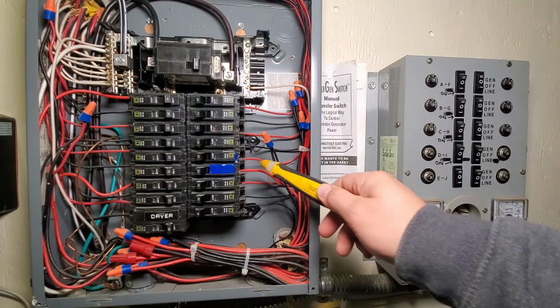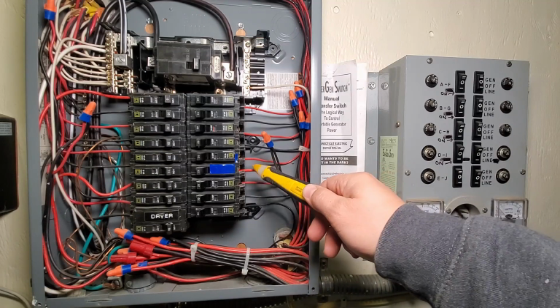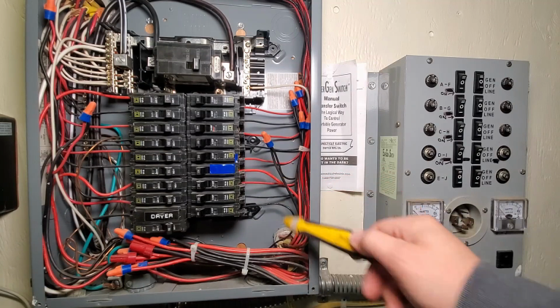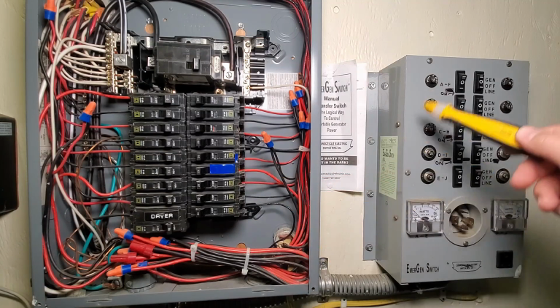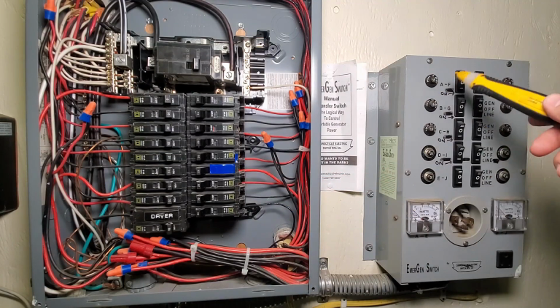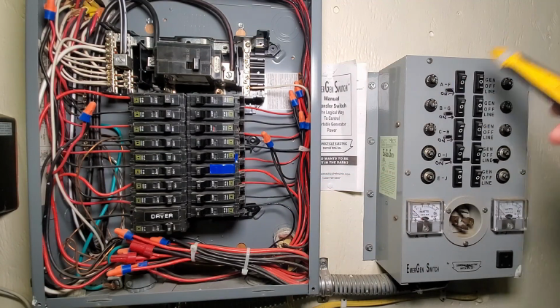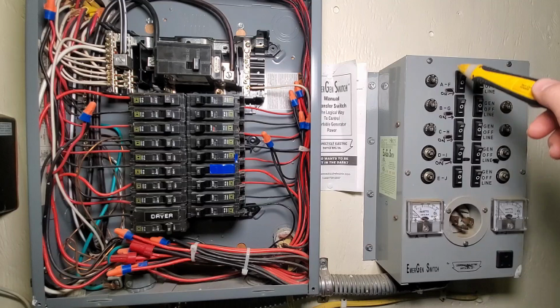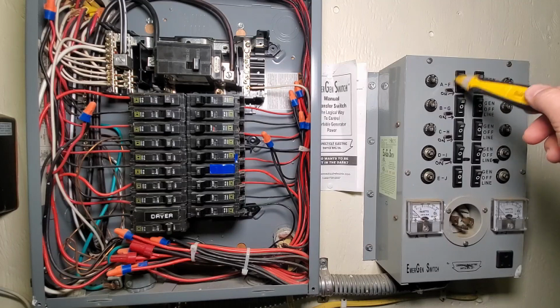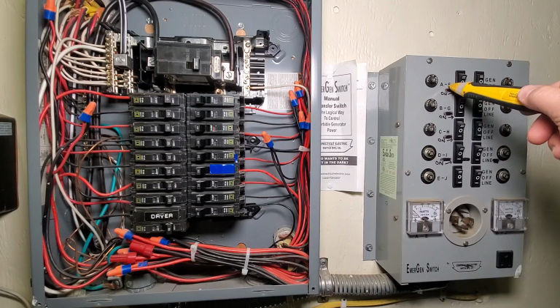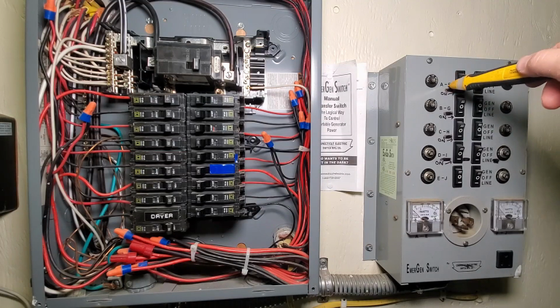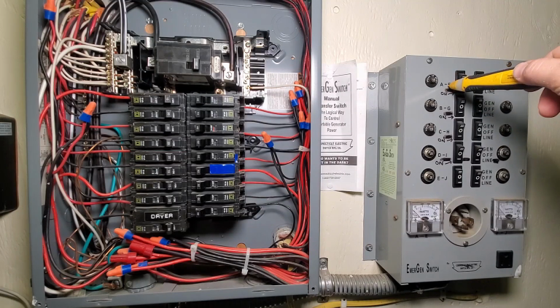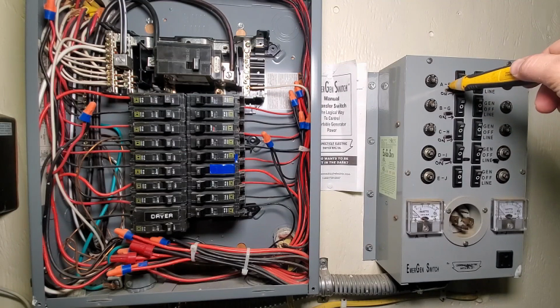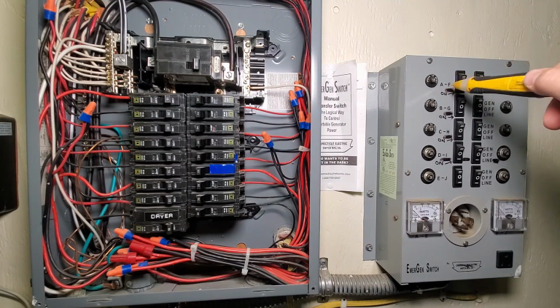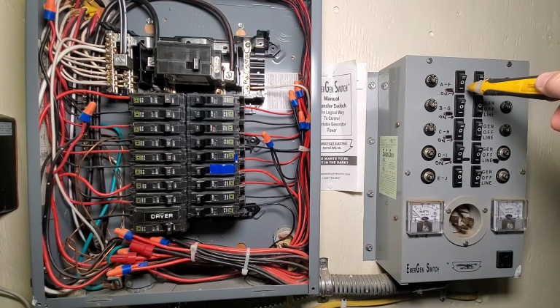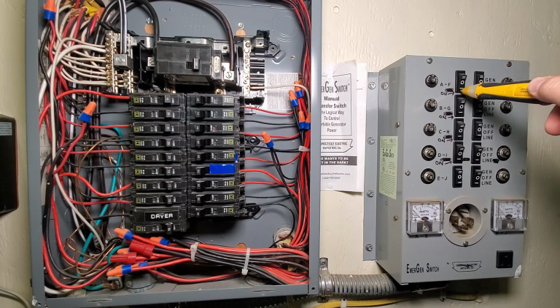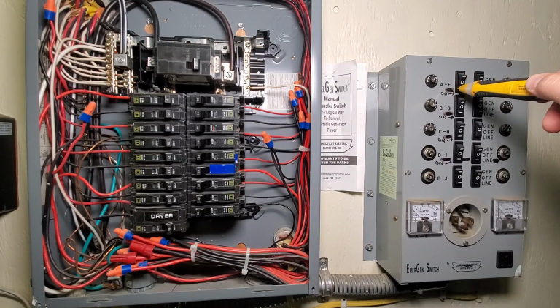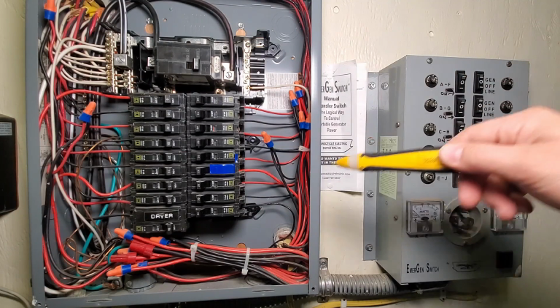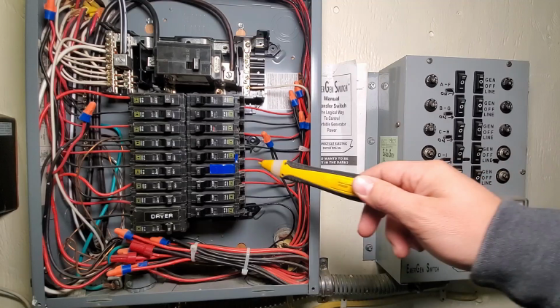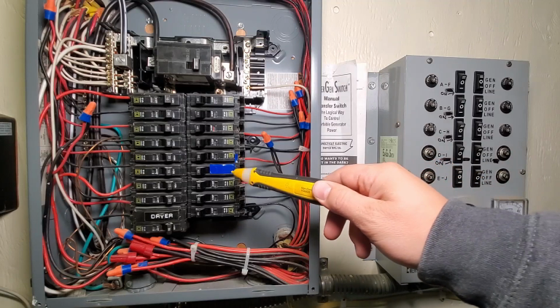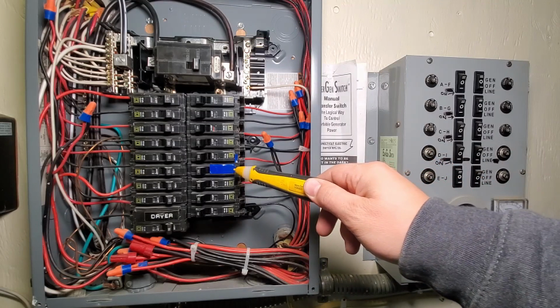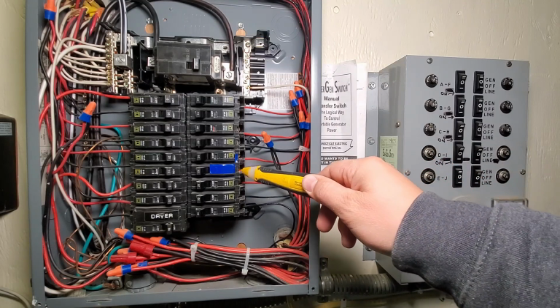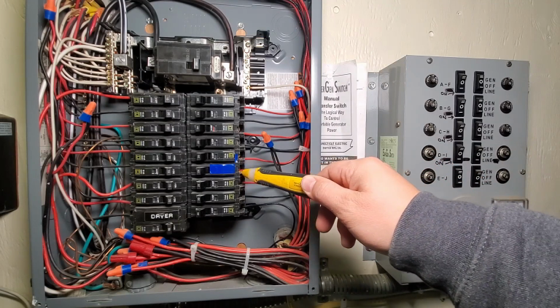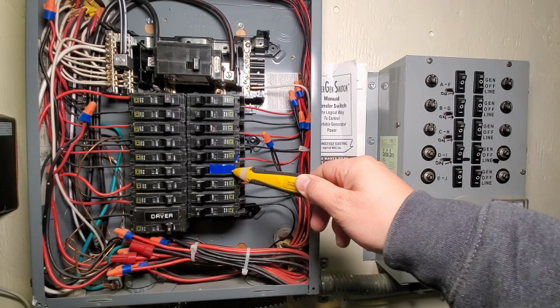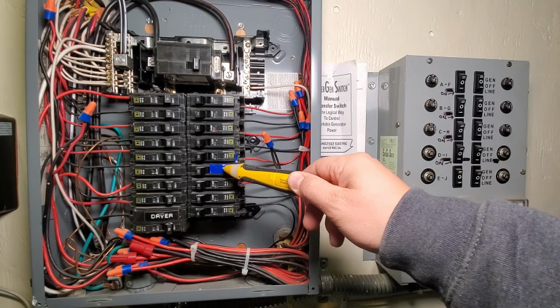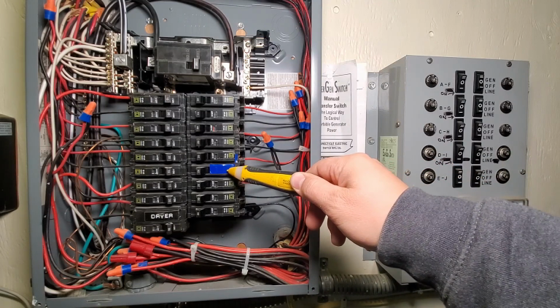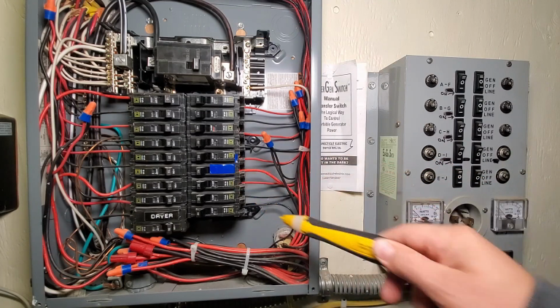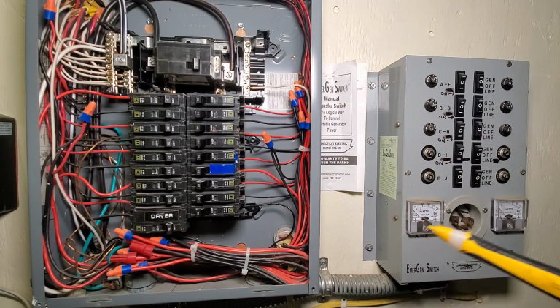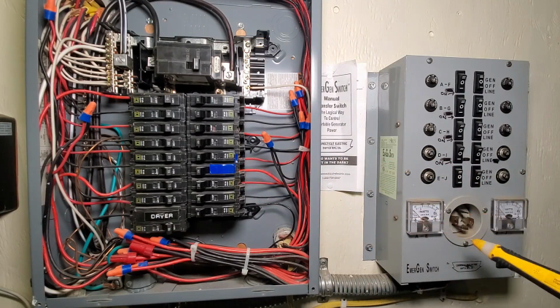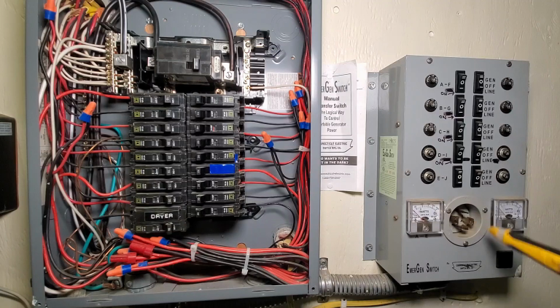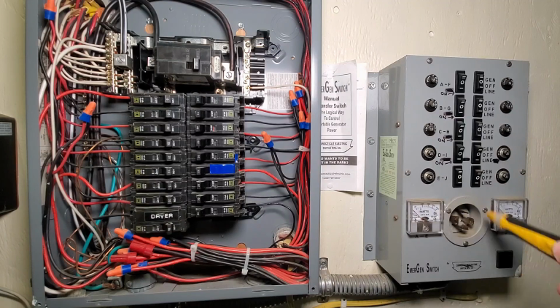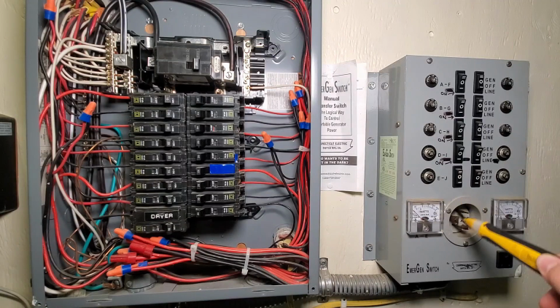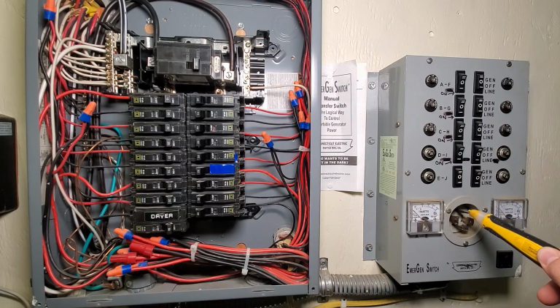This red wire feeds up, and for example, let's say this is the top one right here, and this switch then controls whether it uses the power coming from this red wire or from the power coming from the generator.